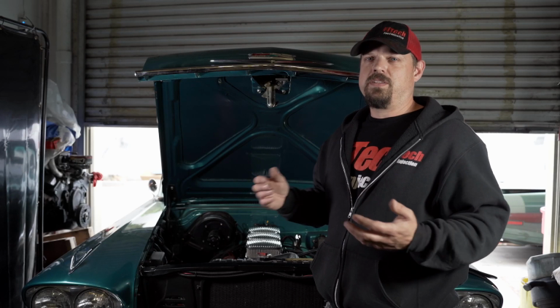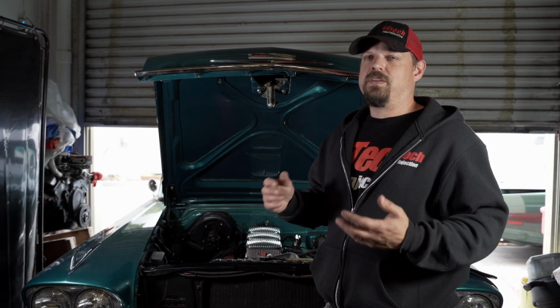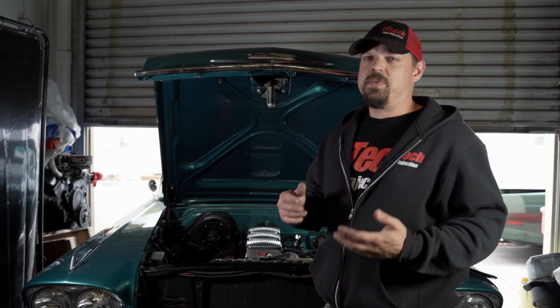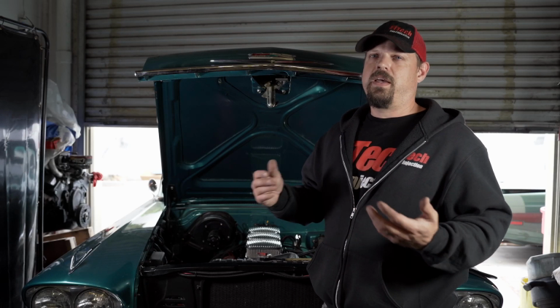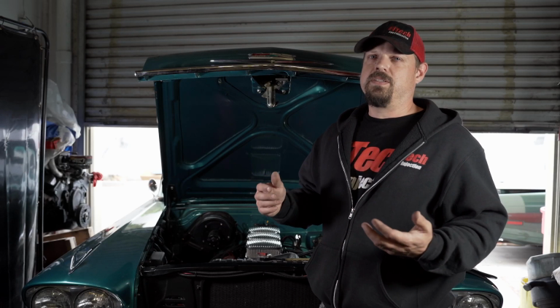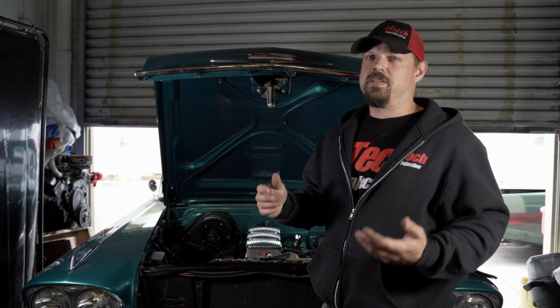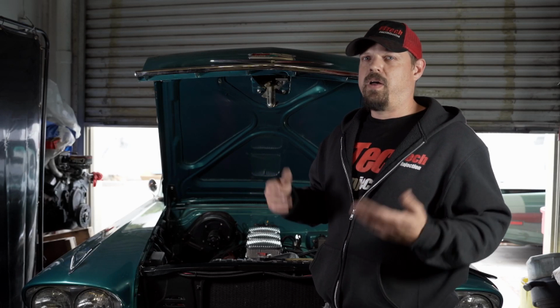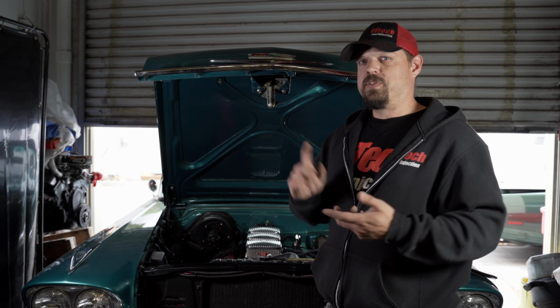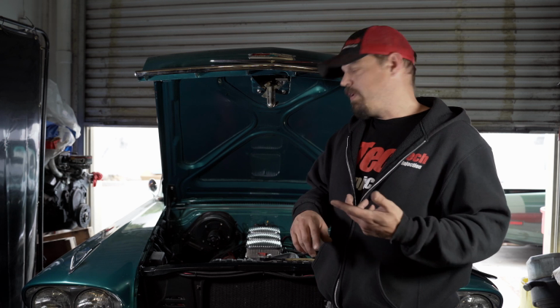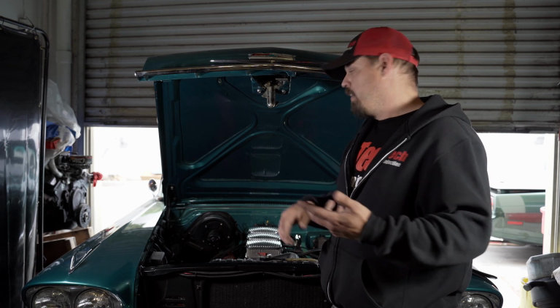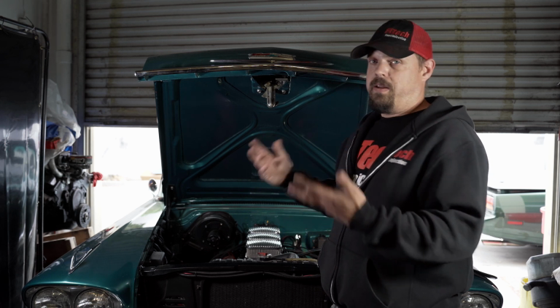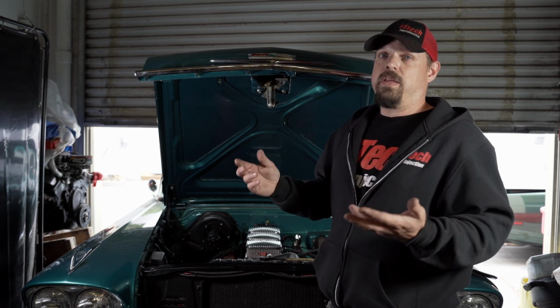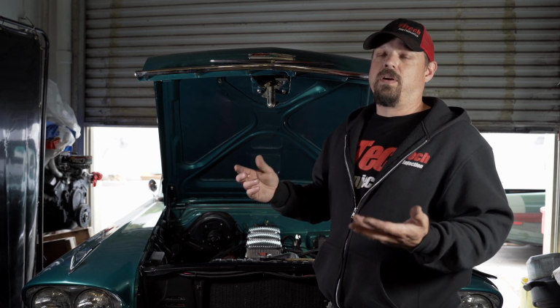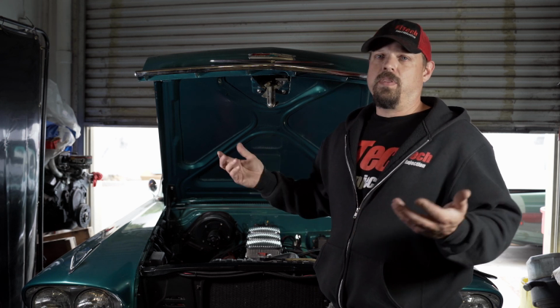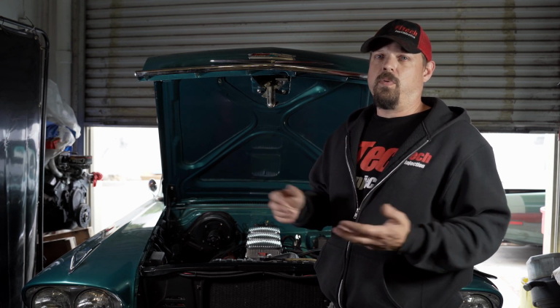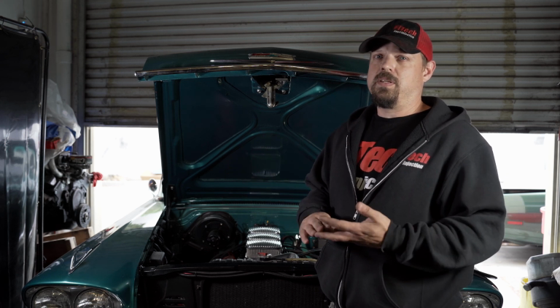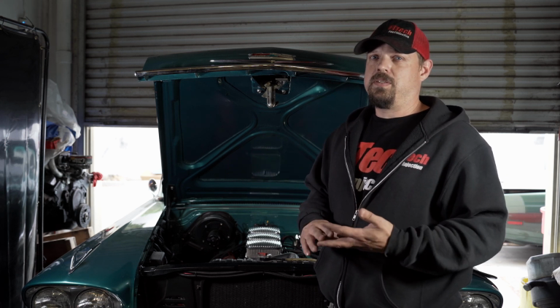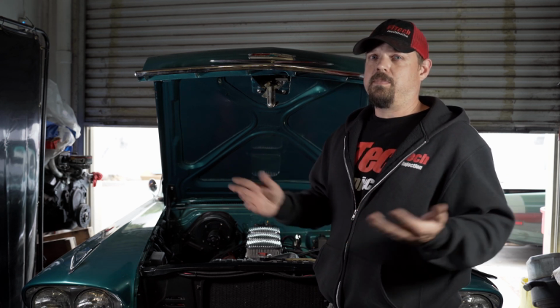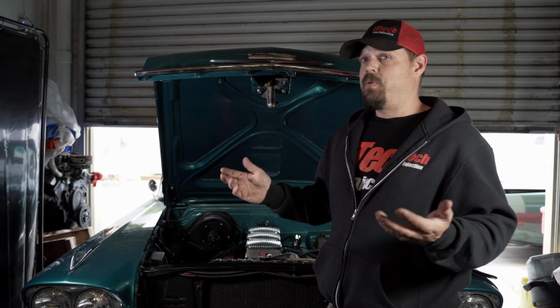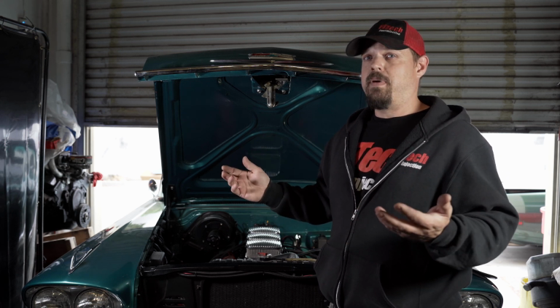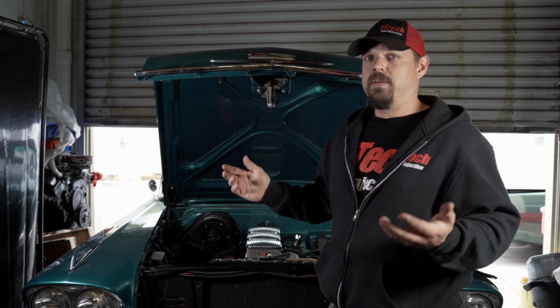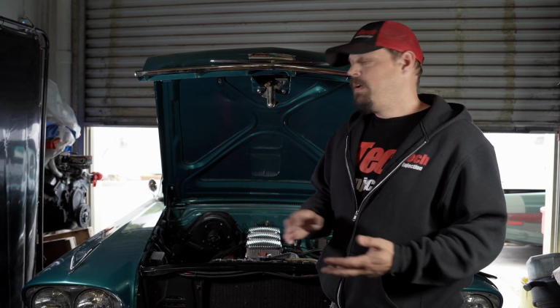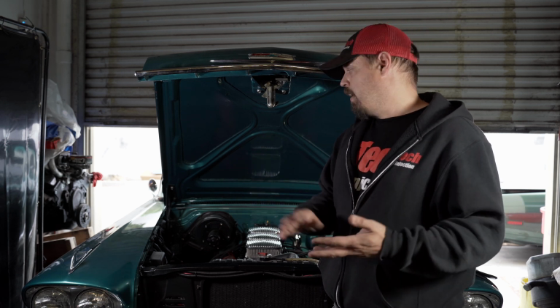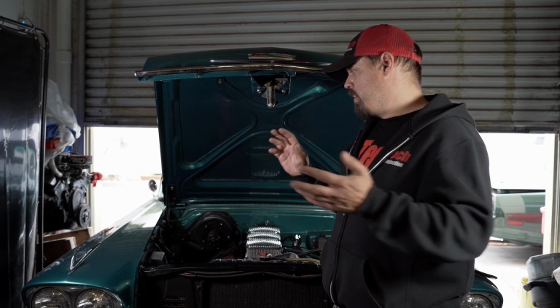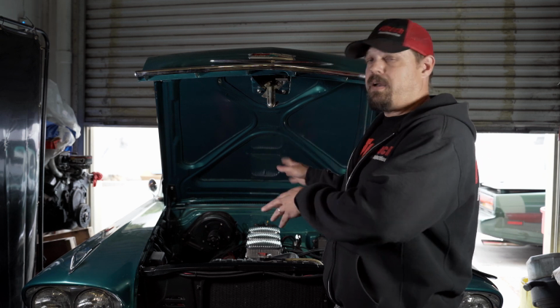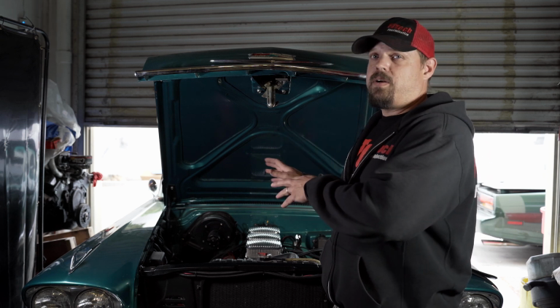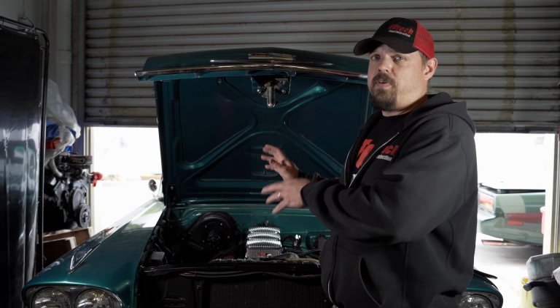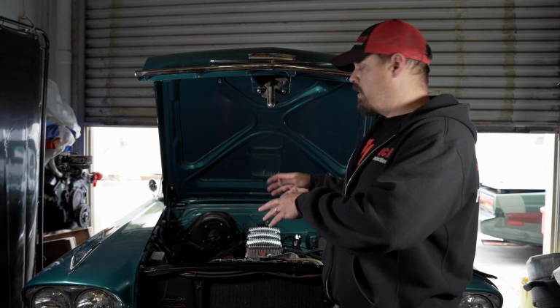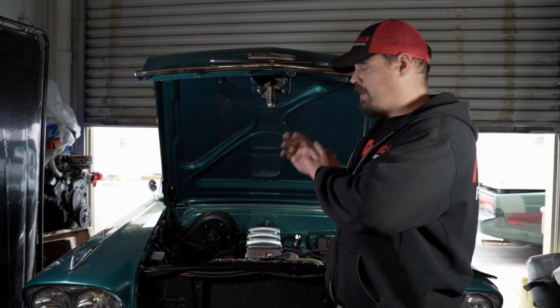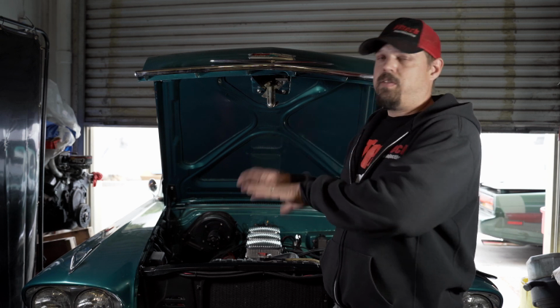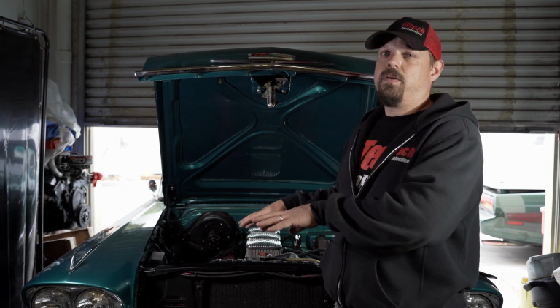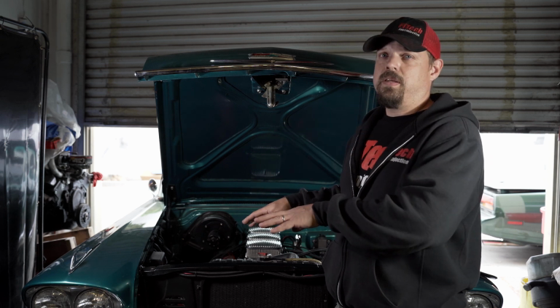As you can see, the ignition energy from the CDI ignition system helps with starting. It wouldn't even start with the old points ignition system, even with a good battery. But with the CDI, it starts and fires up — it's got all the power it needs.